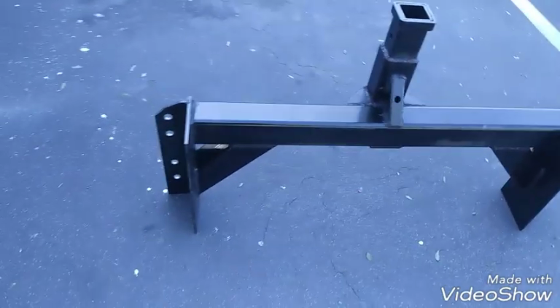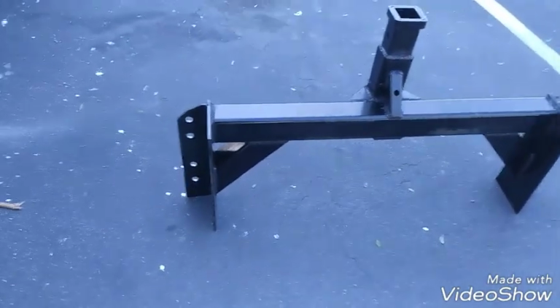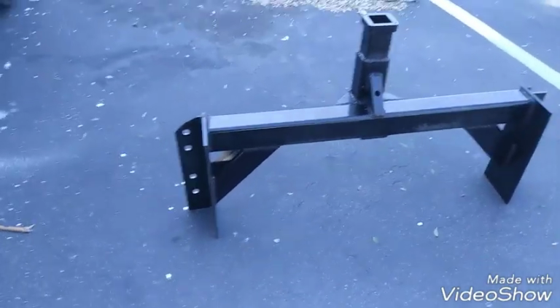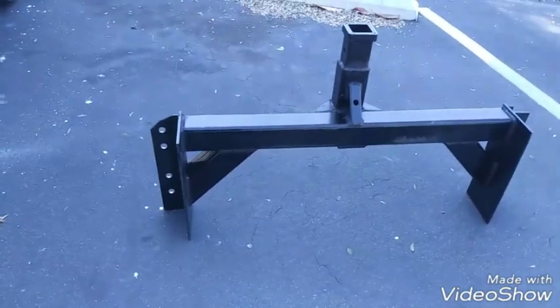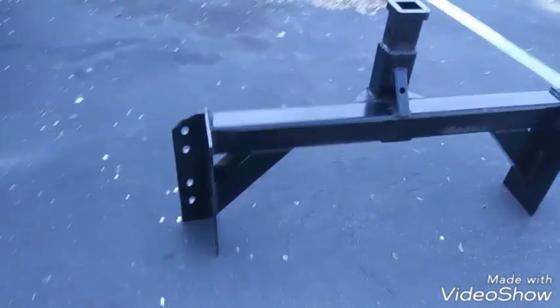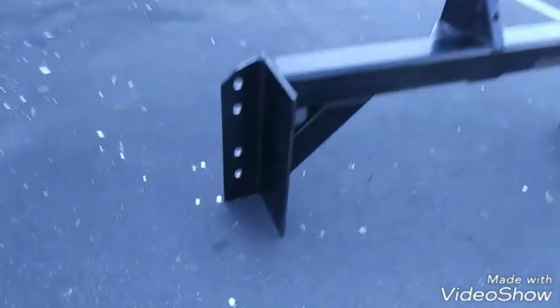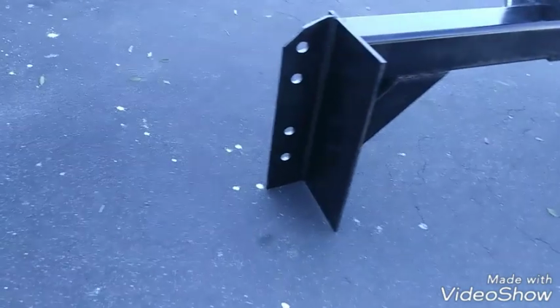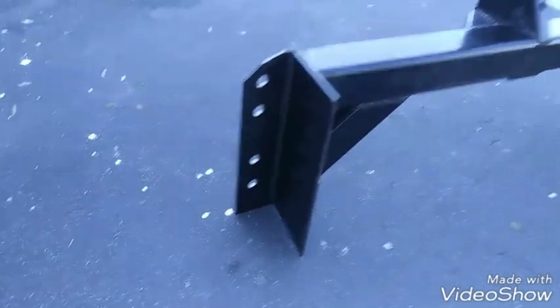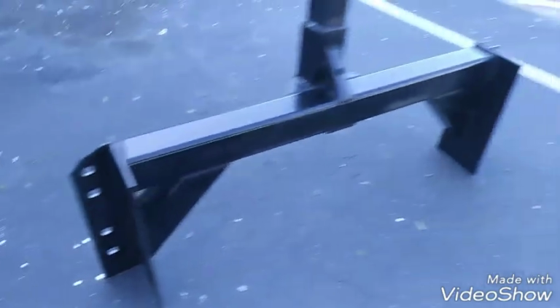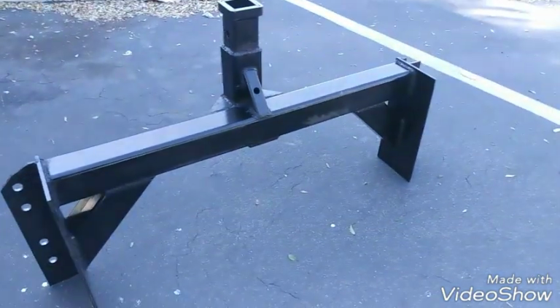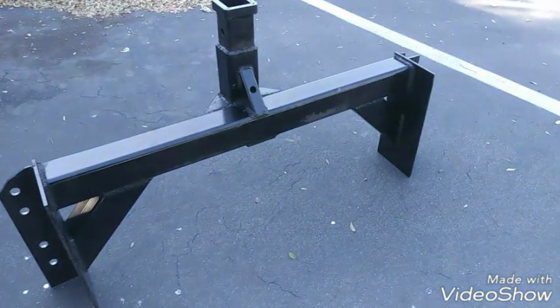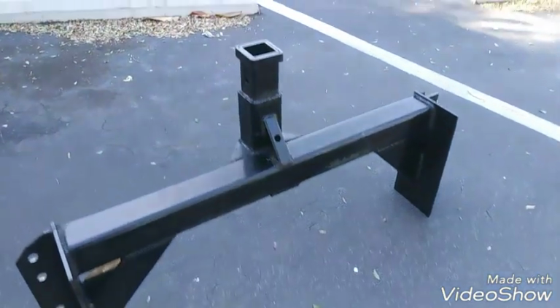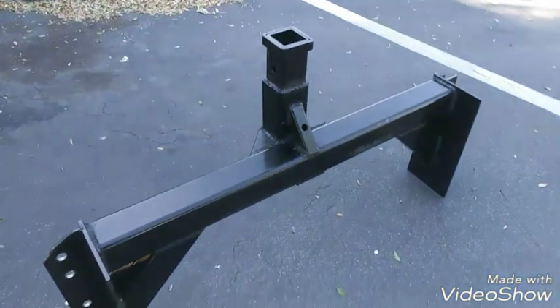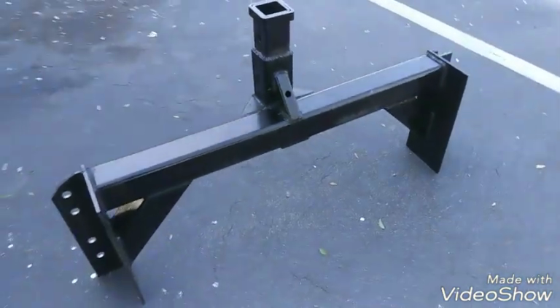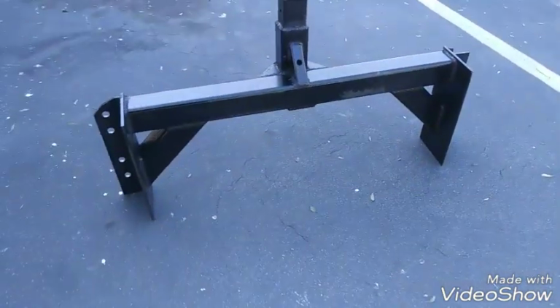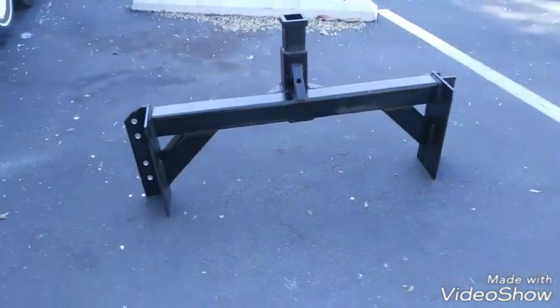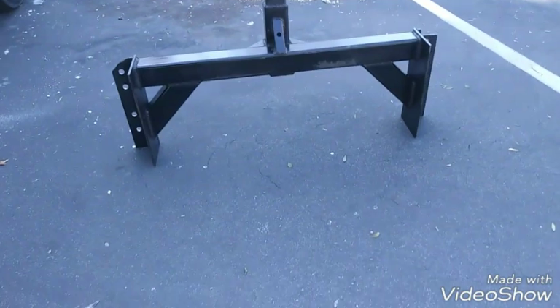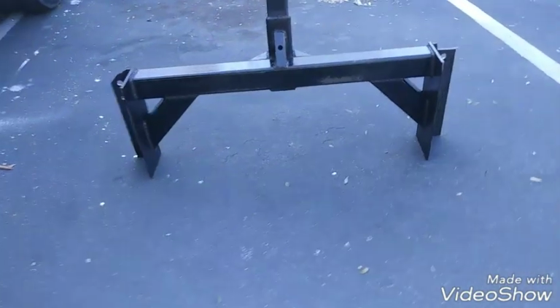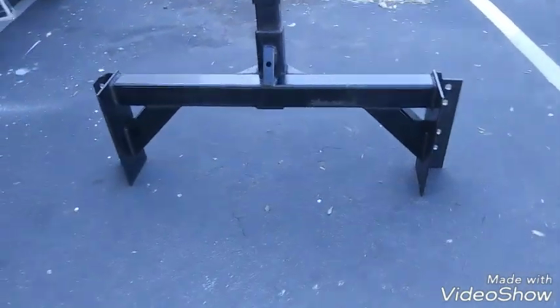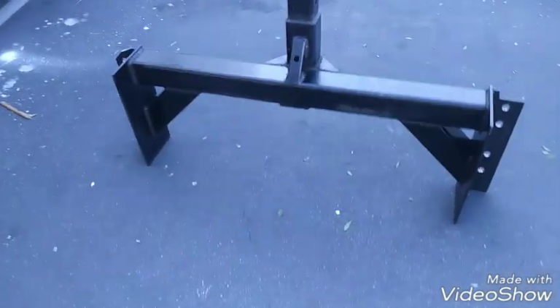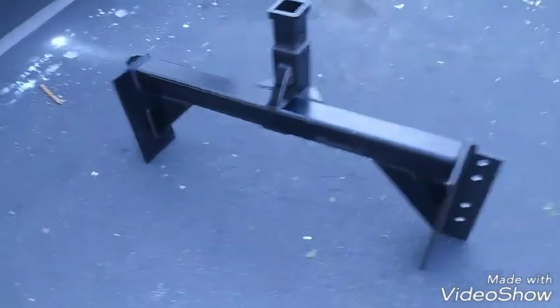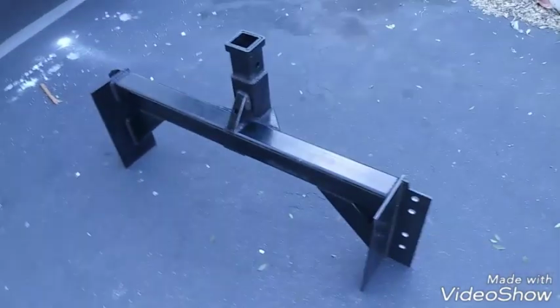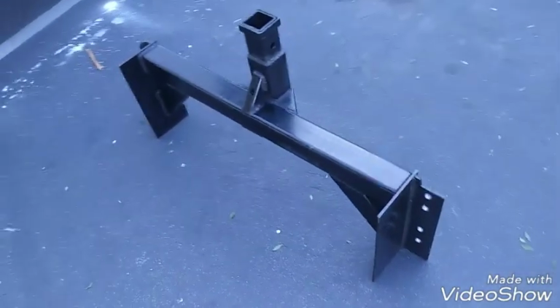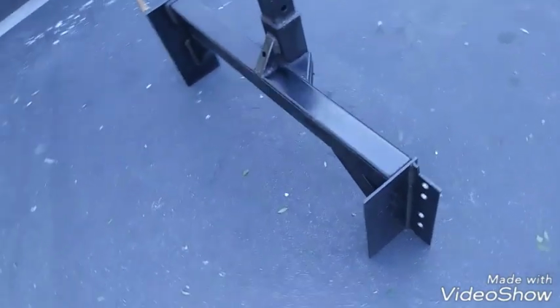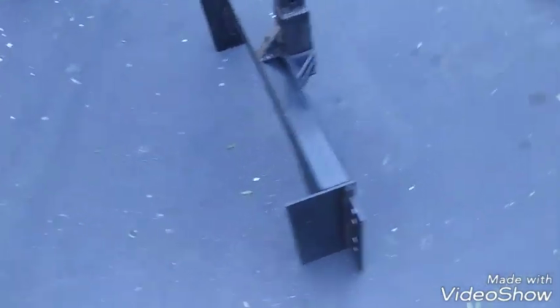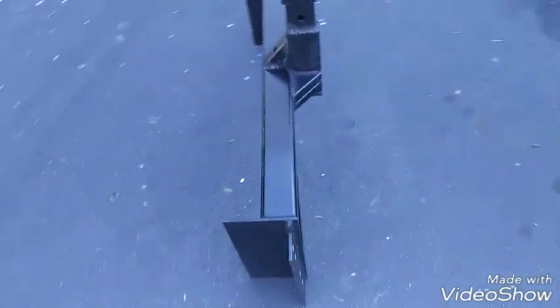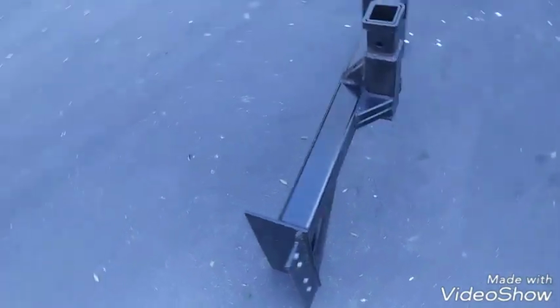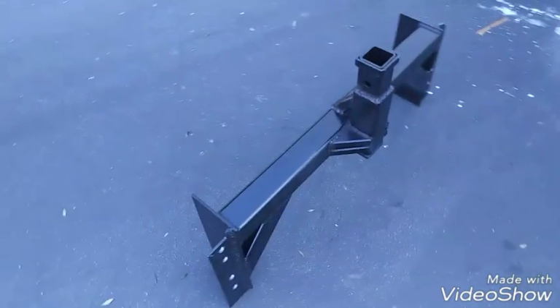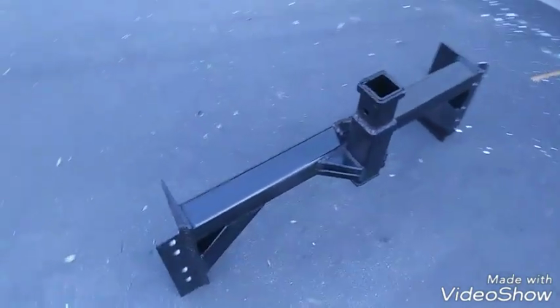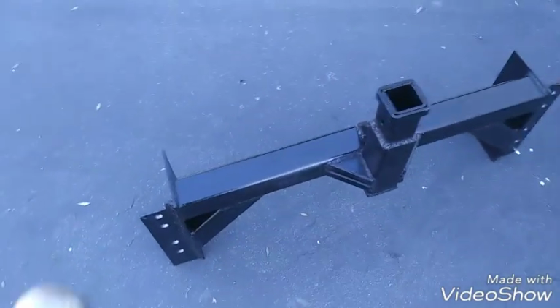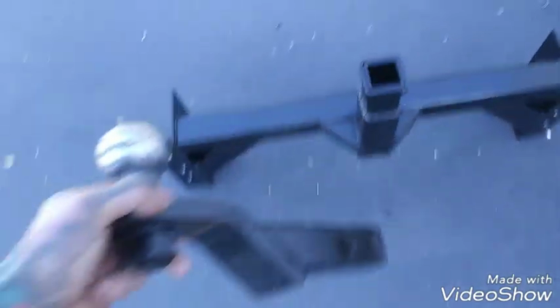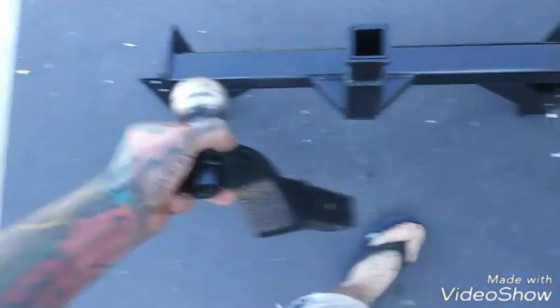Just got done welding, drilling the holes, and painting it — just to make it a little prettier. And here's the hitch.